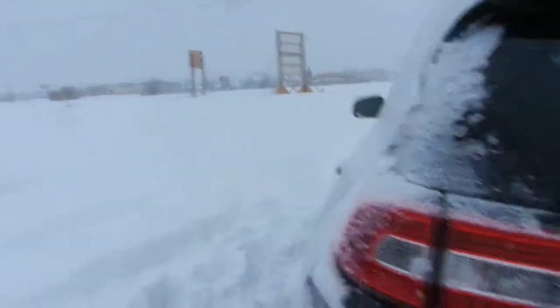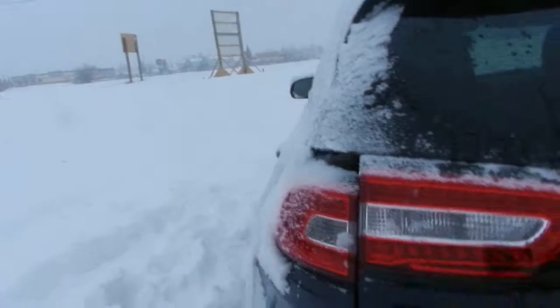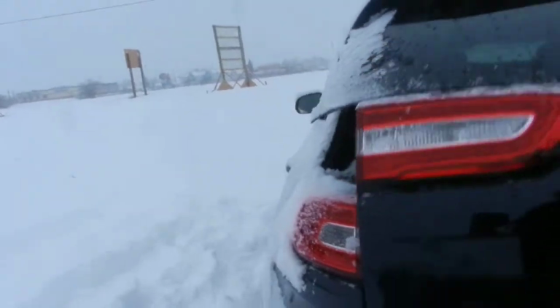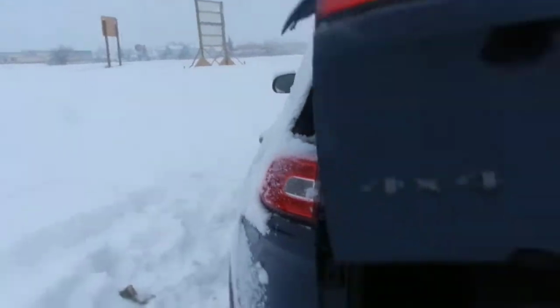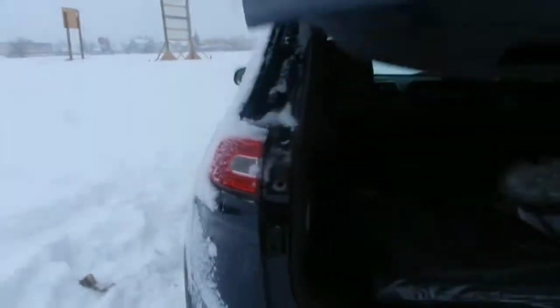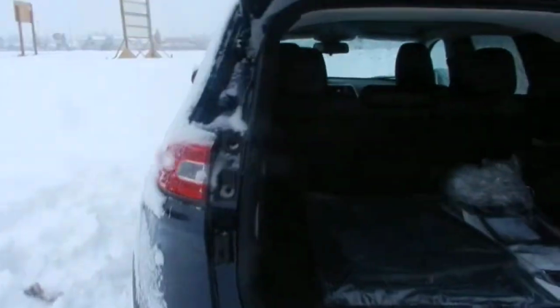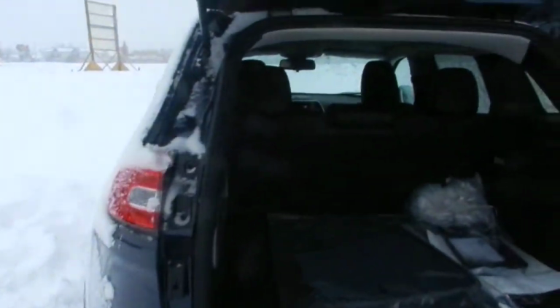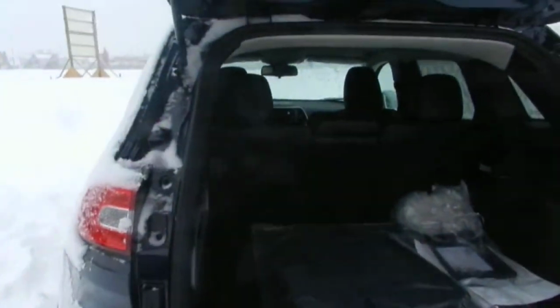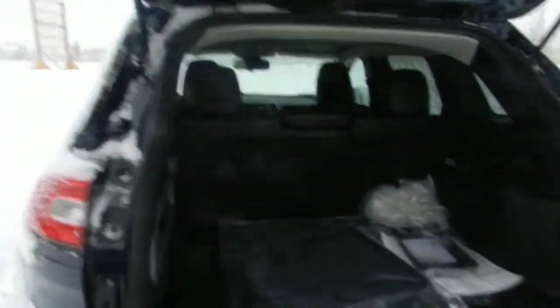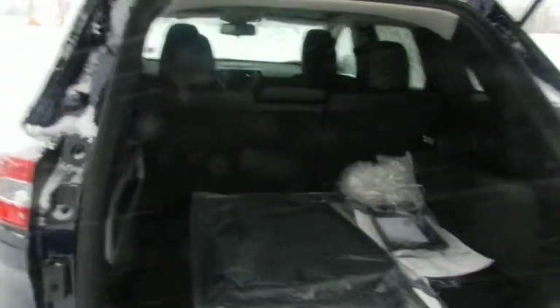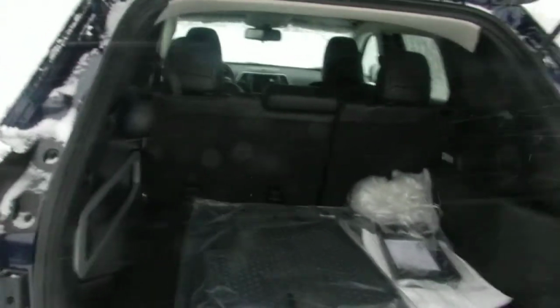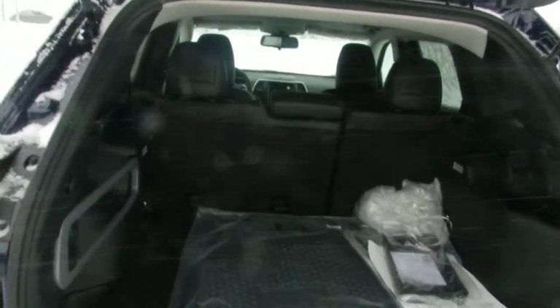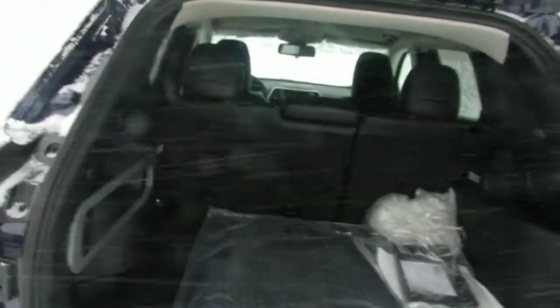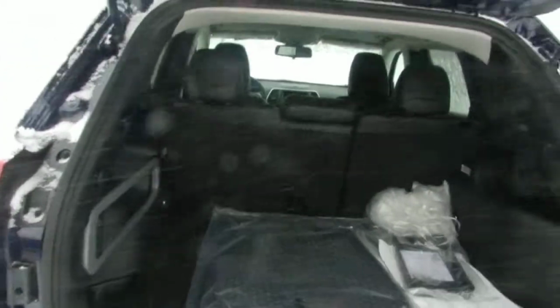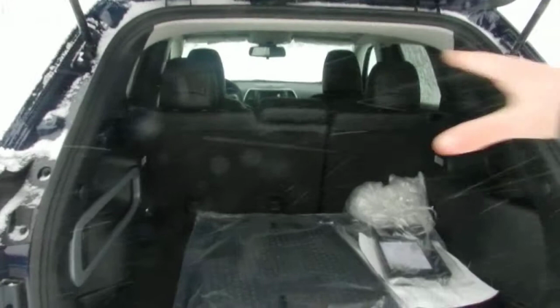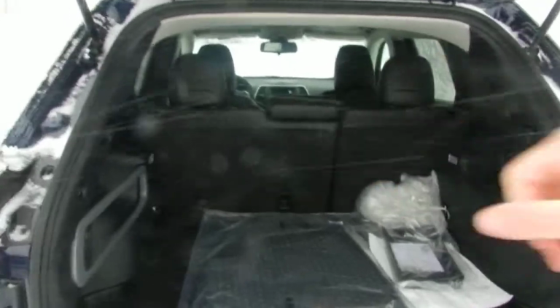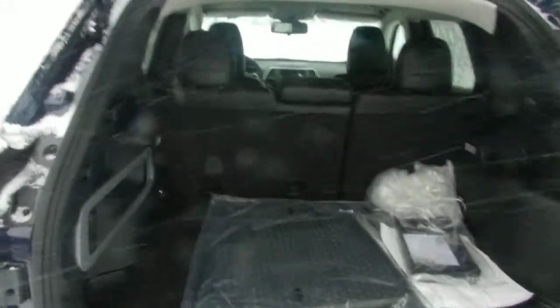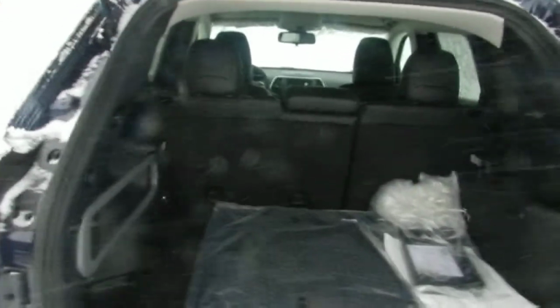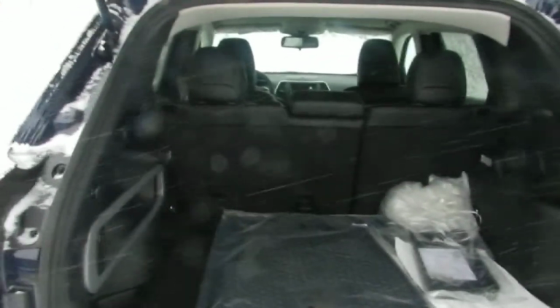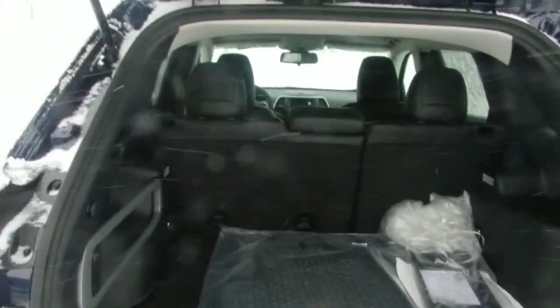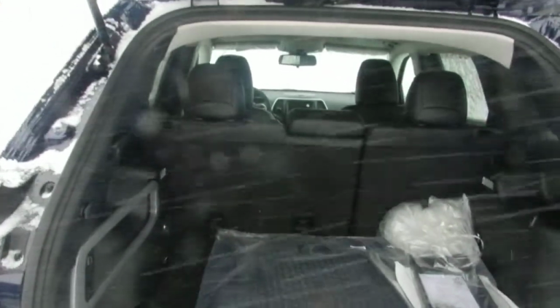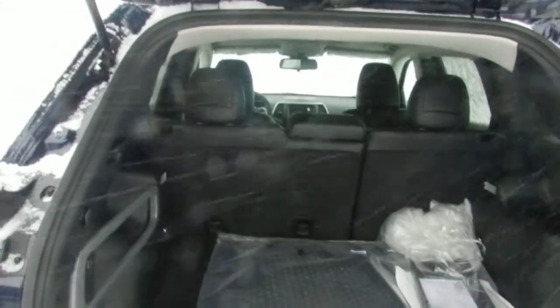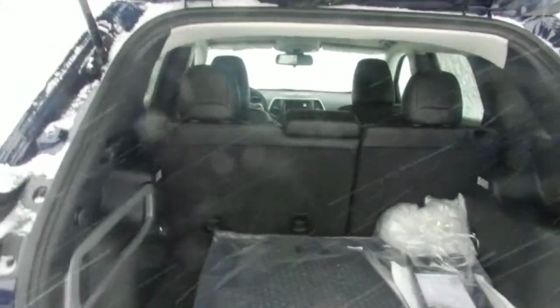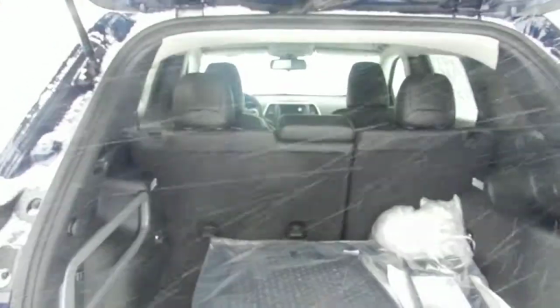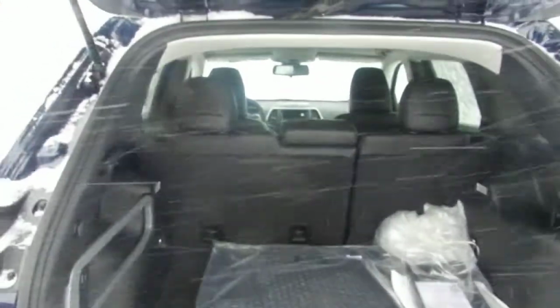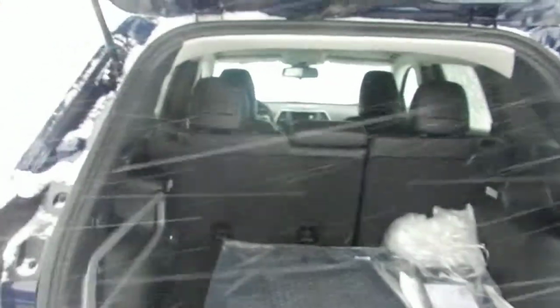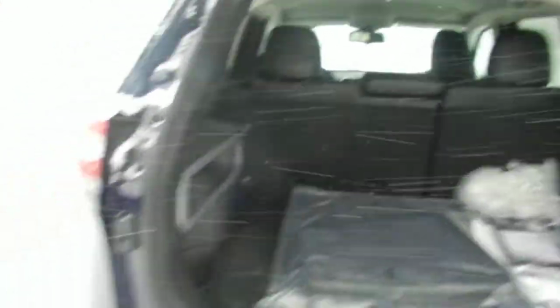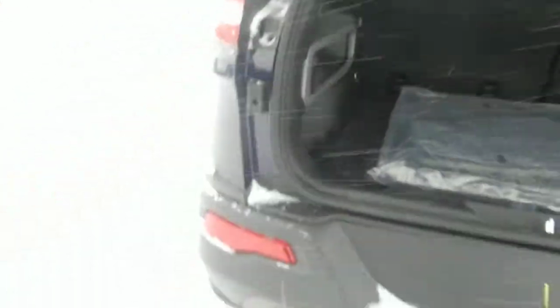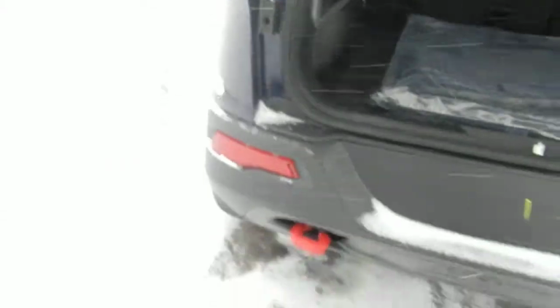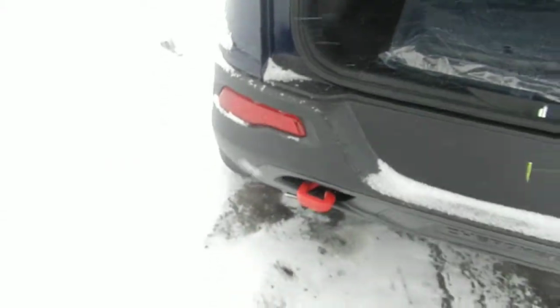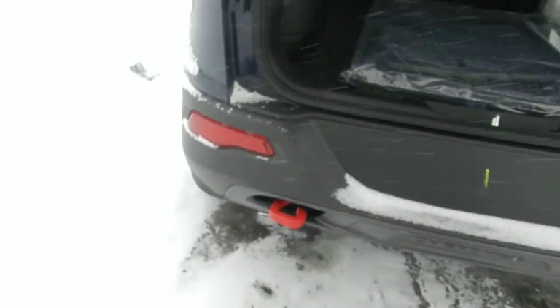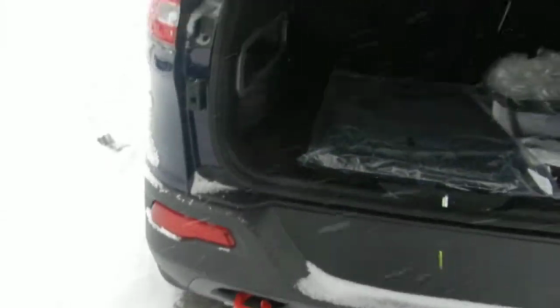I'm just going to open up the back here. Lots of space there in the back. The rear seats actually pull forward to give you extra room with the 60-40 split as well. You have the red tow hook on the back.